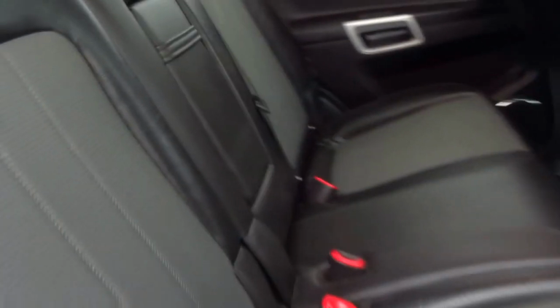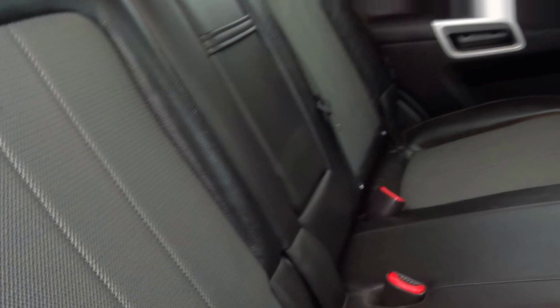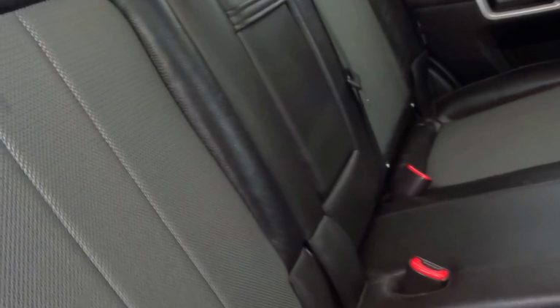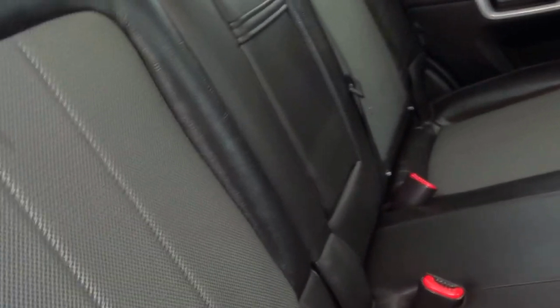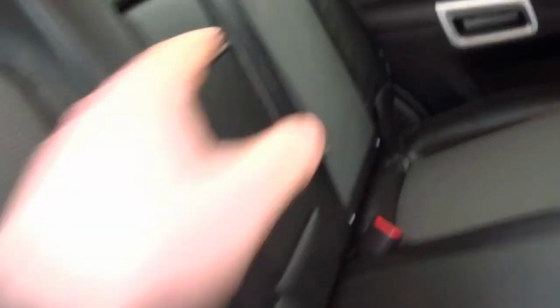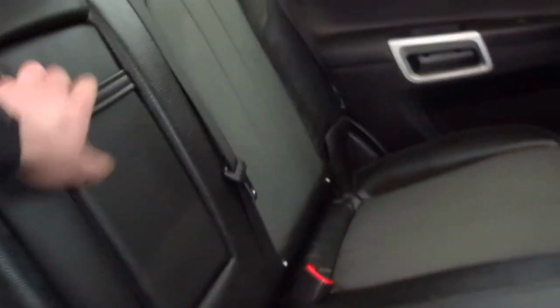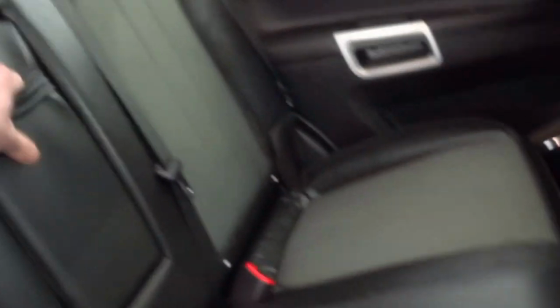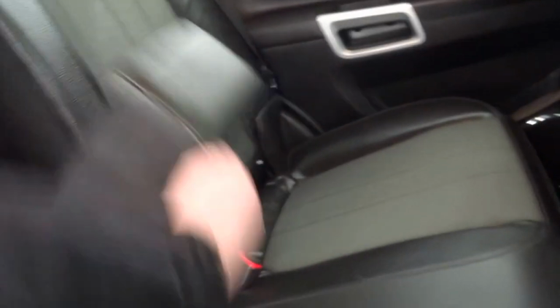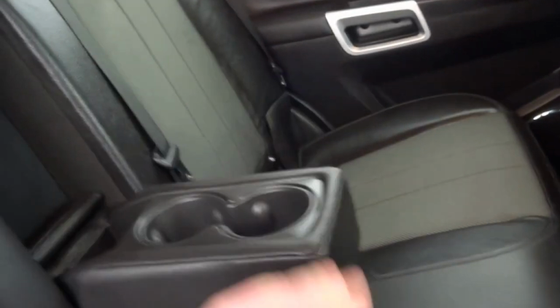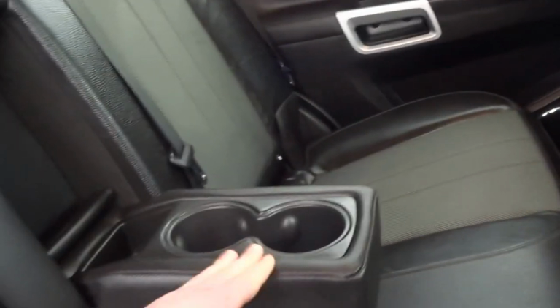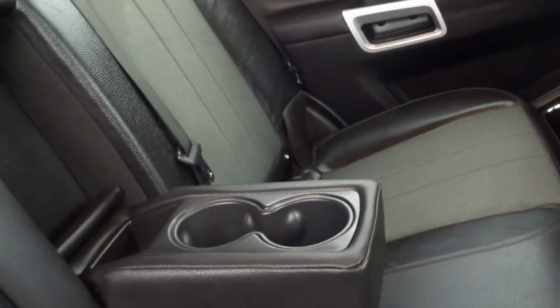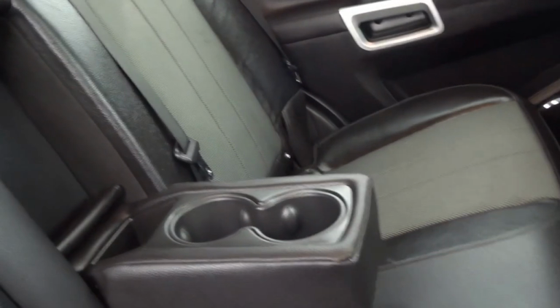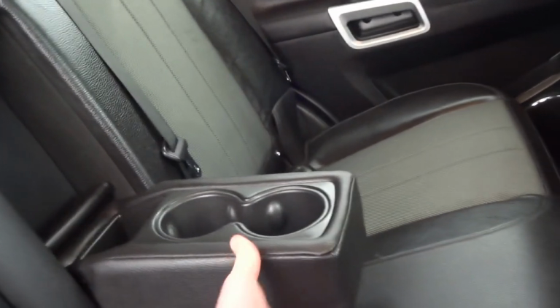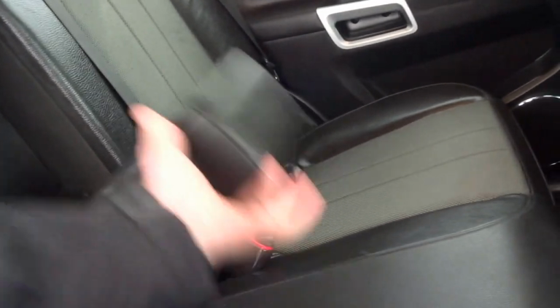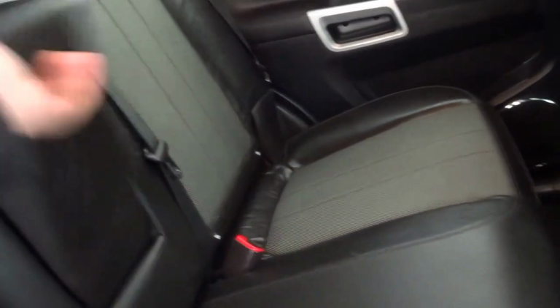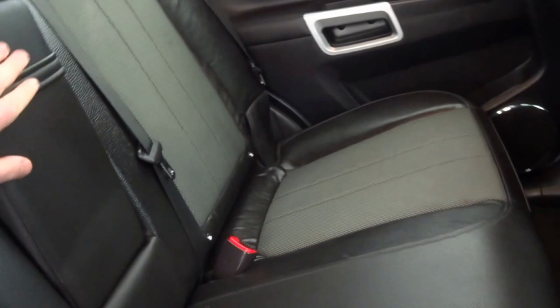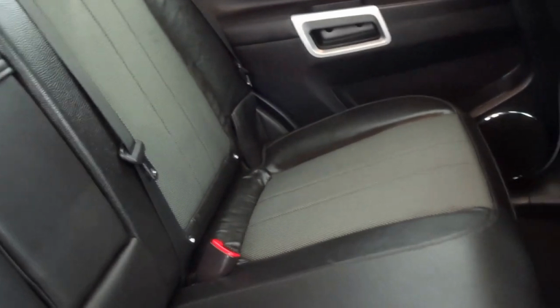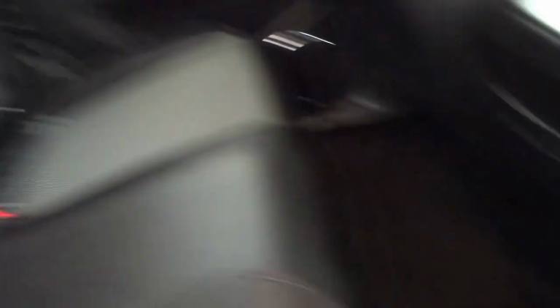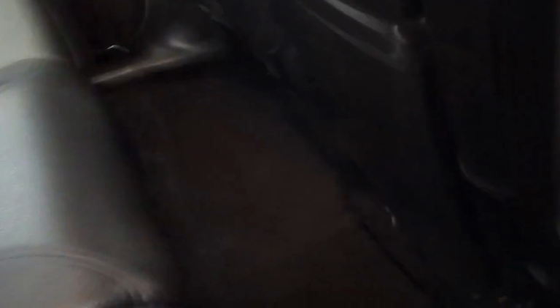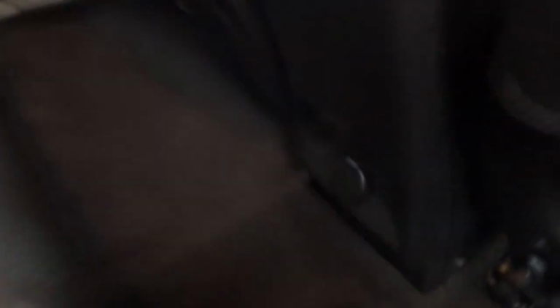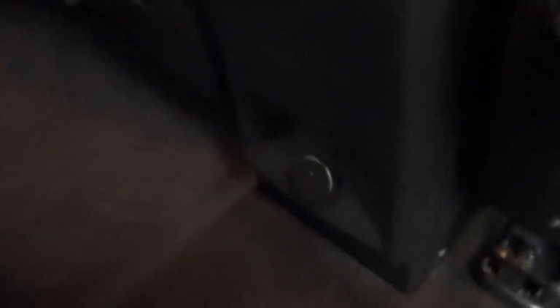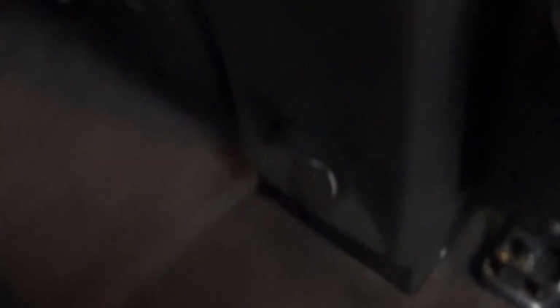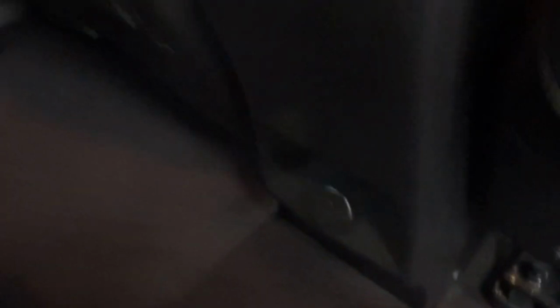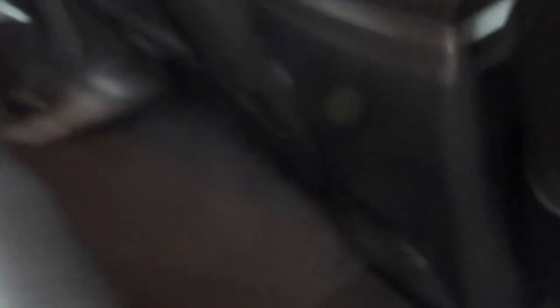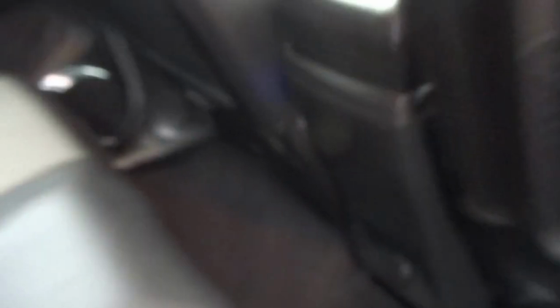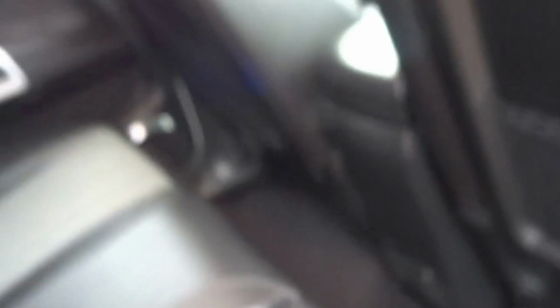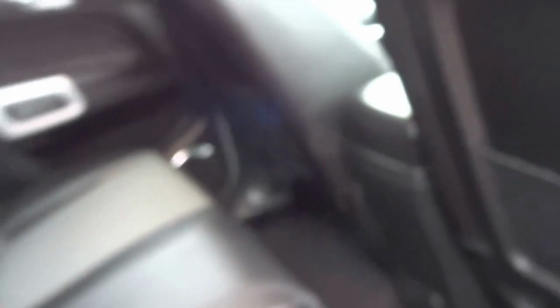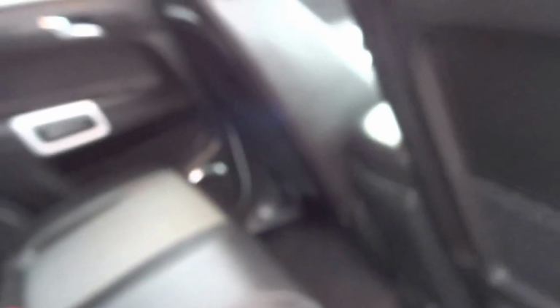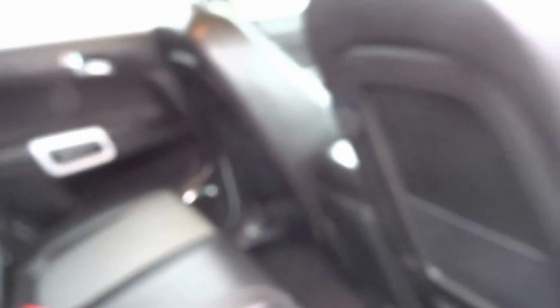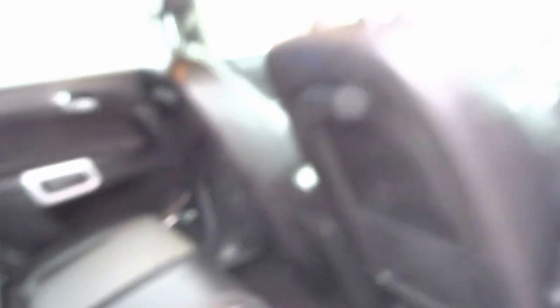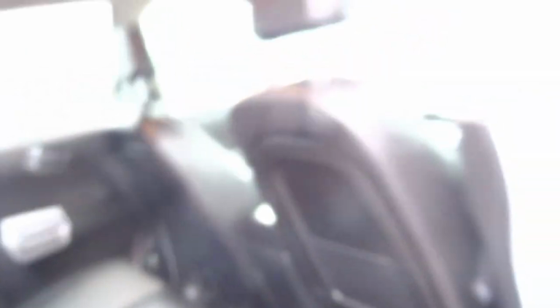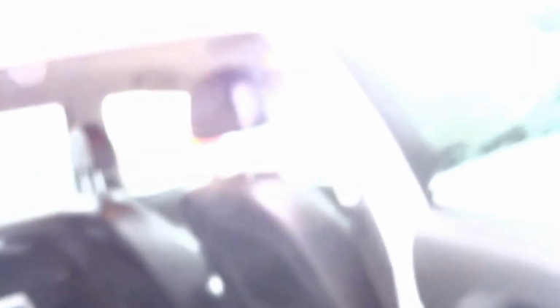In the back of the vehicle, as you can see, part leather seats, central armrest, two cup holders. We've got a 12-volt socket in the back for the rear passengers. Automatic electric windows all round.